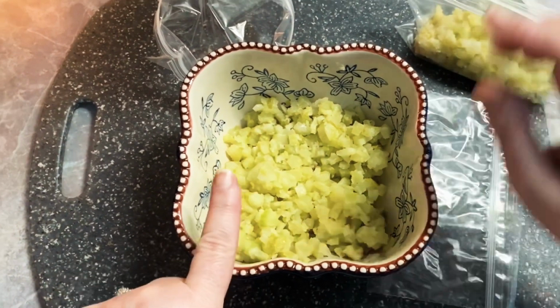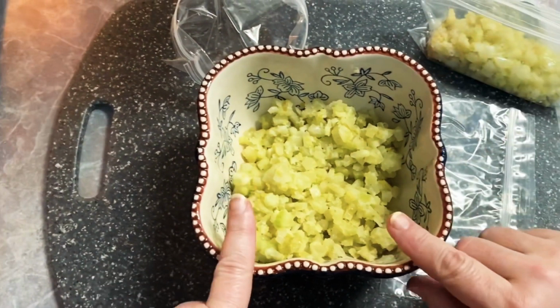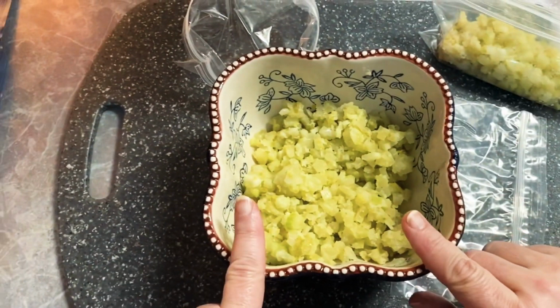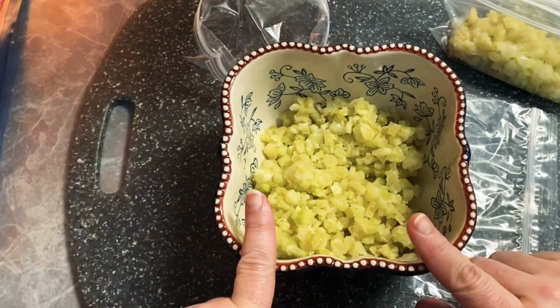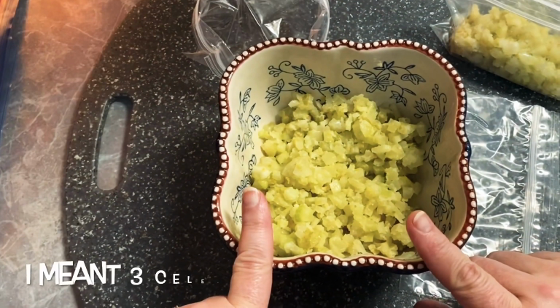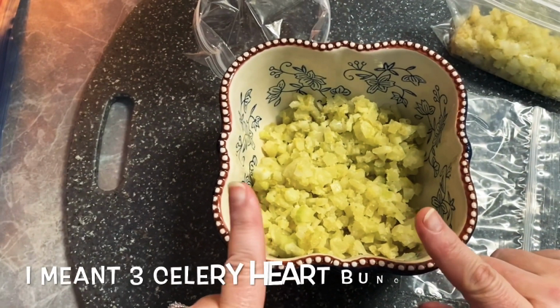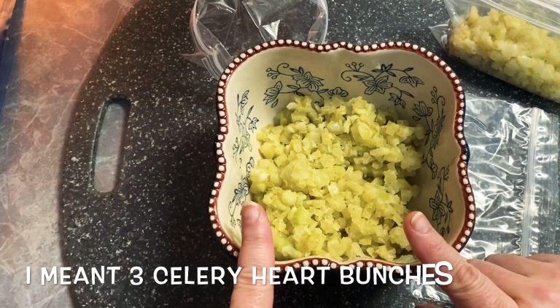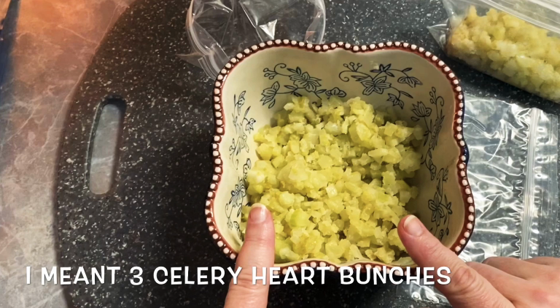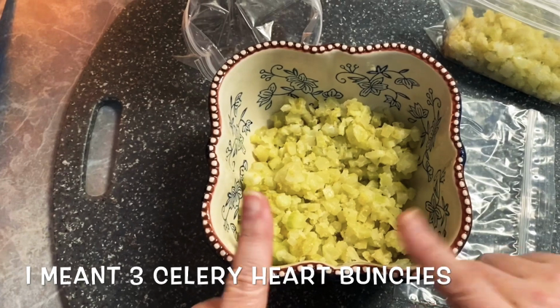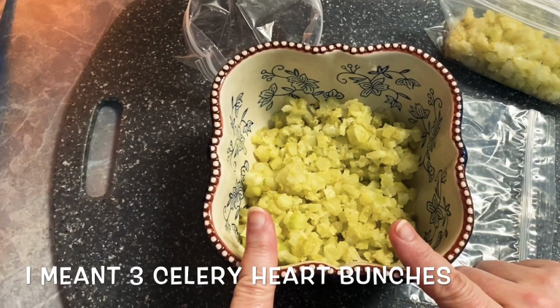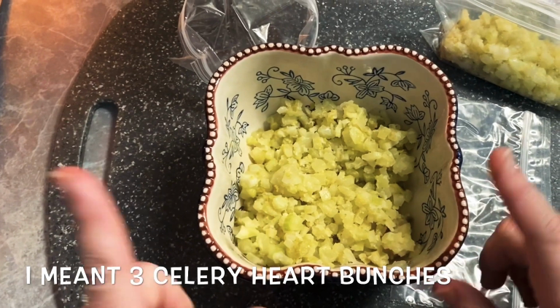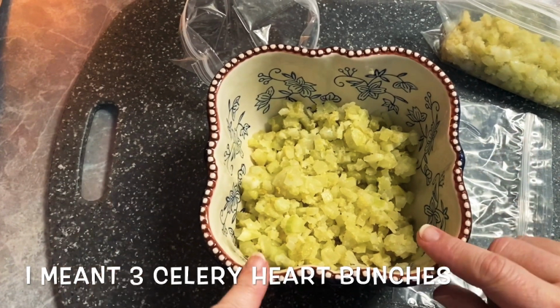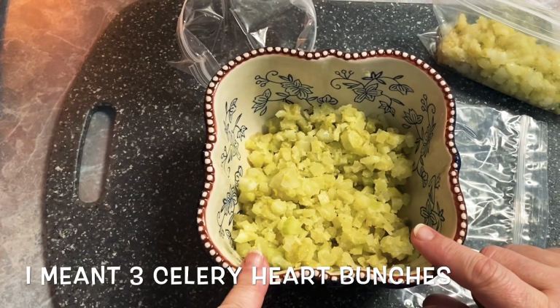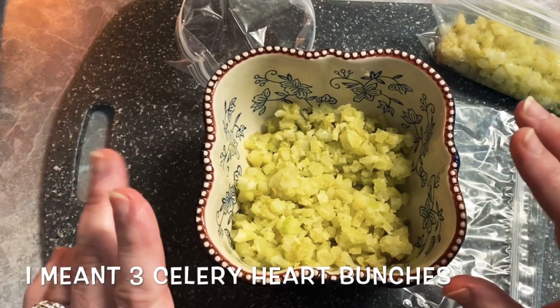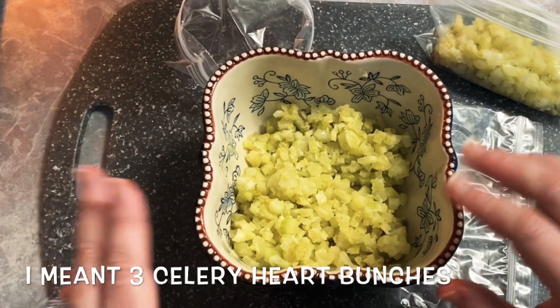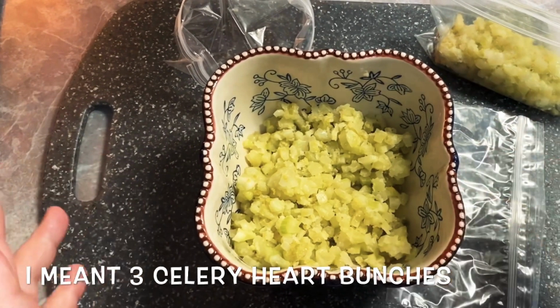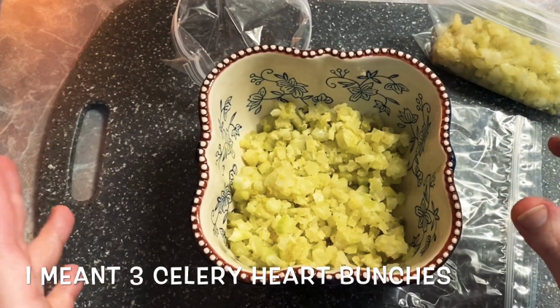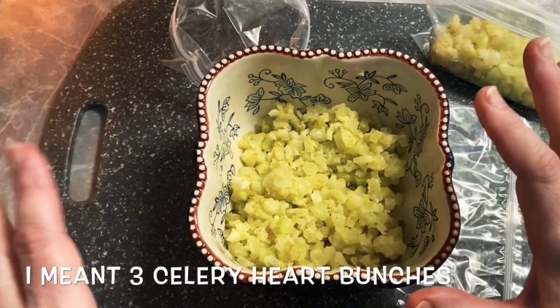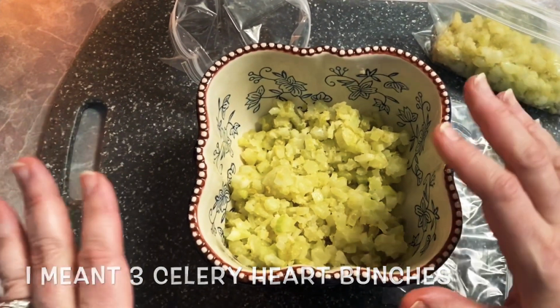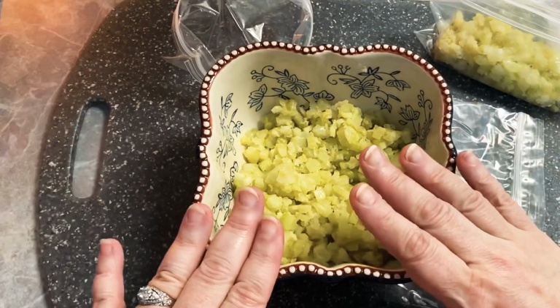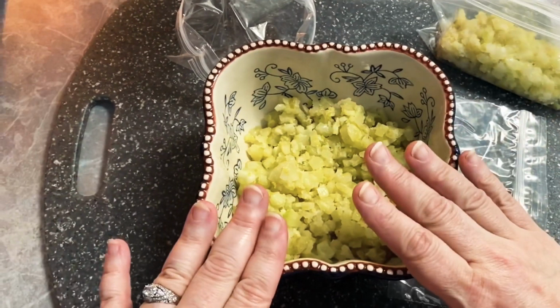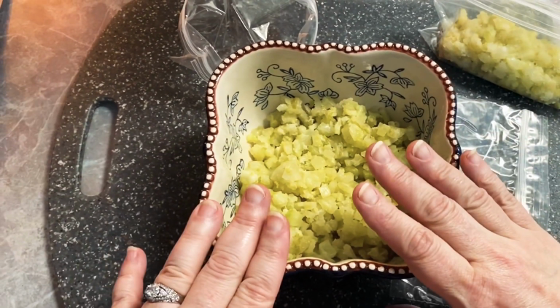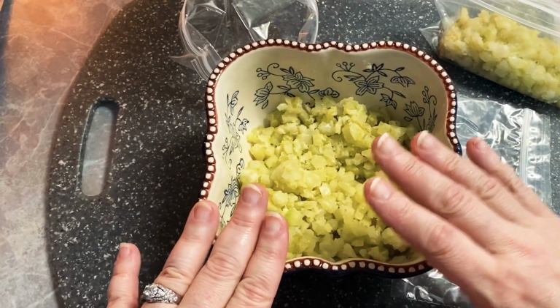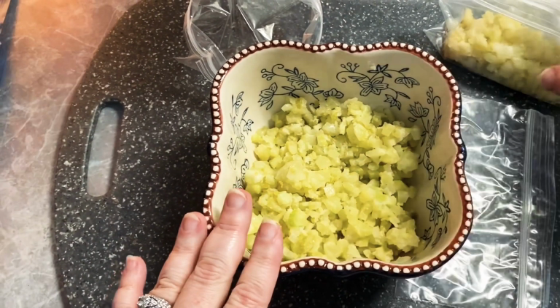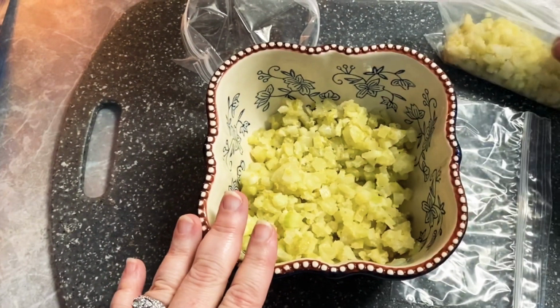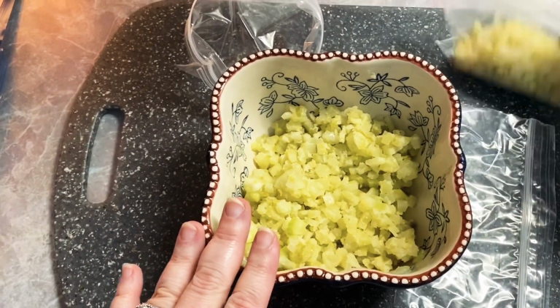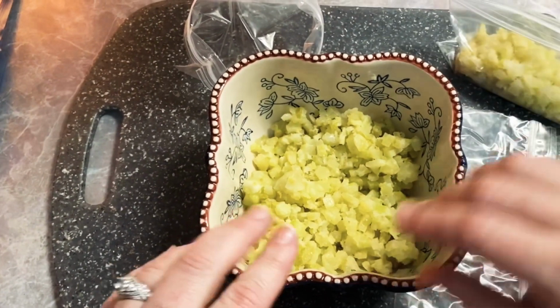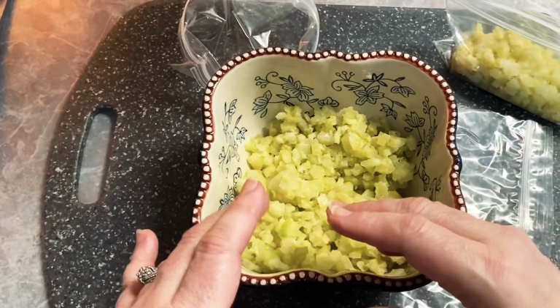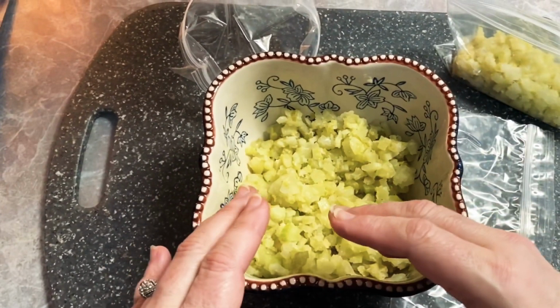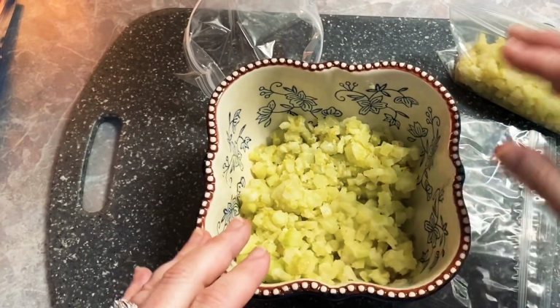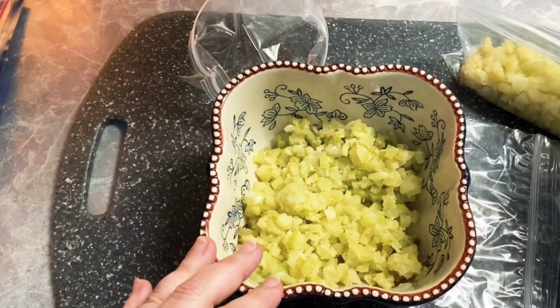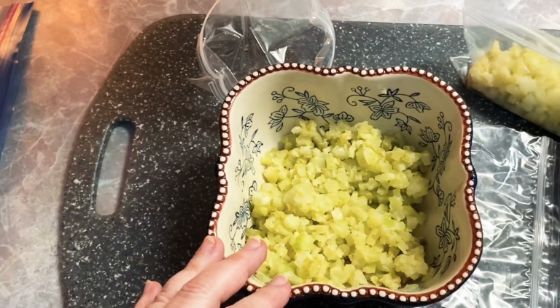I took three stalks of celery, cleaned them, chopped them up, sautéed them about six or seven minutes, let them cool. They actually went to the fridge overnight, and what I'm doing now is taking some of this and putting it in the chicken noodle soup.